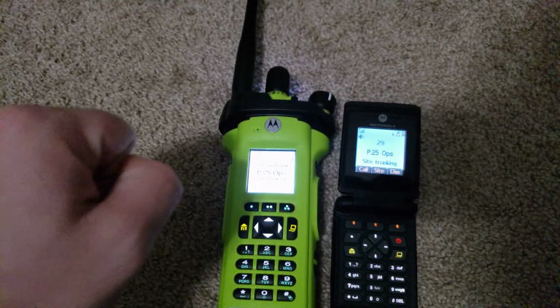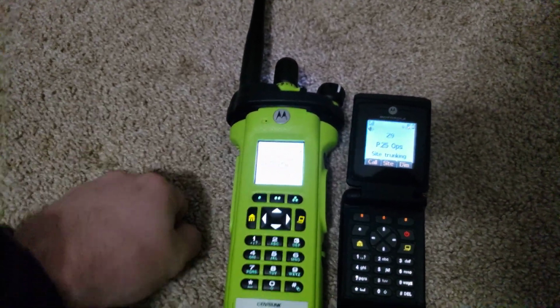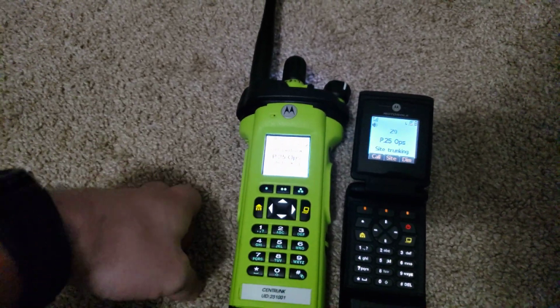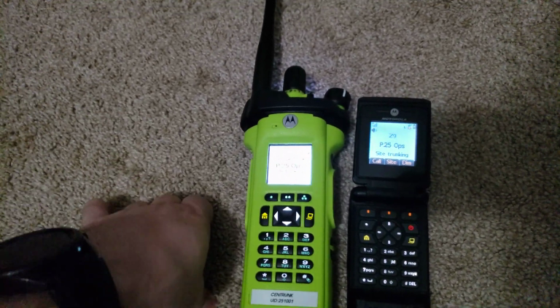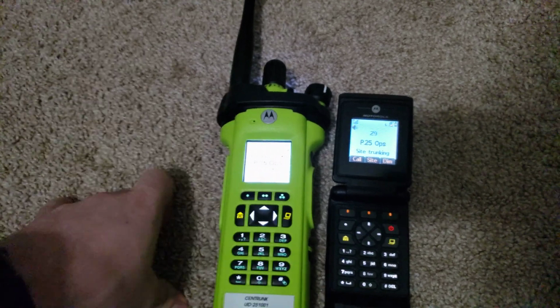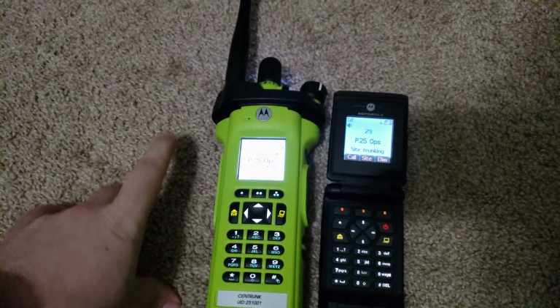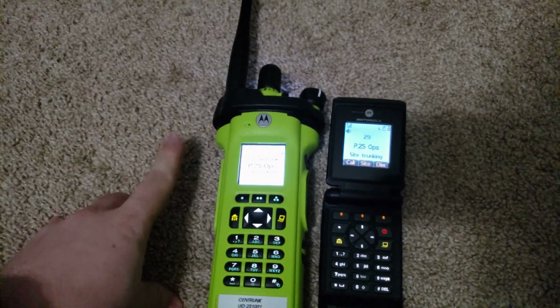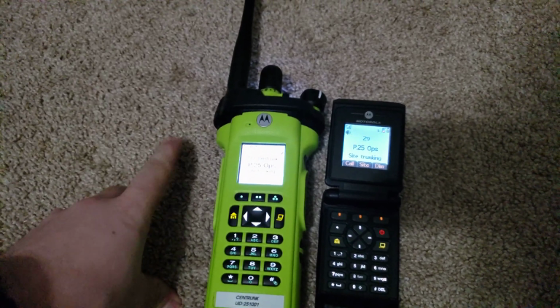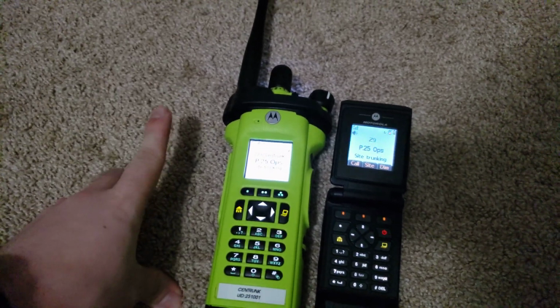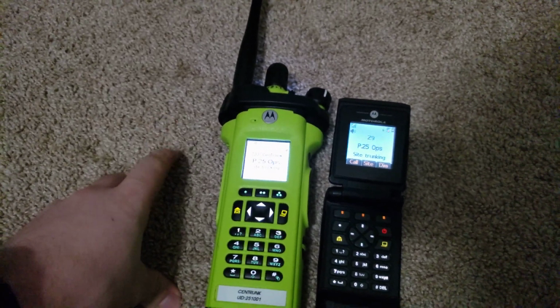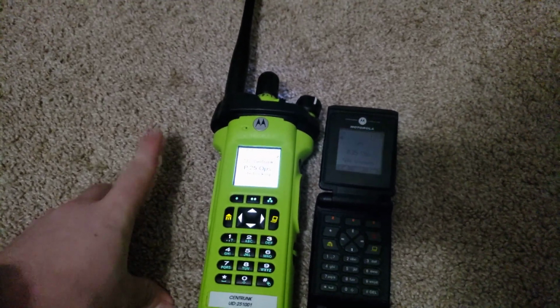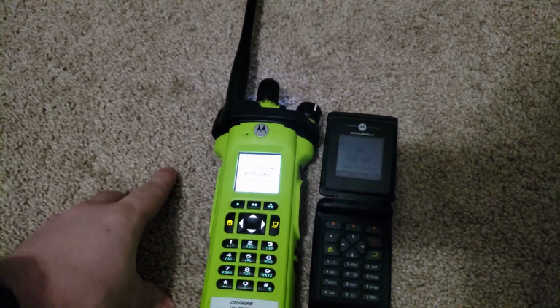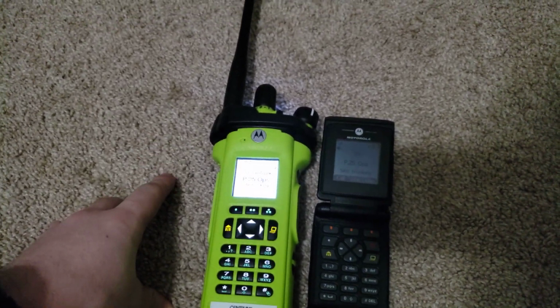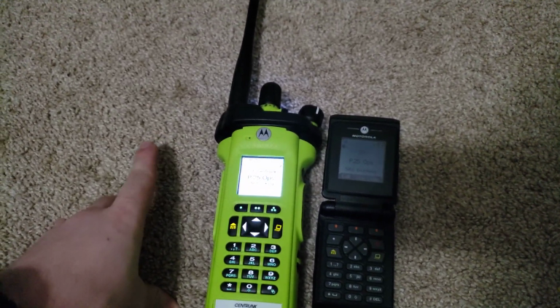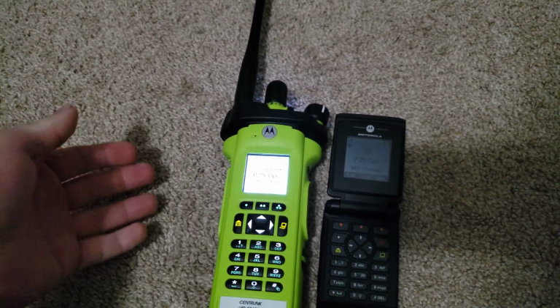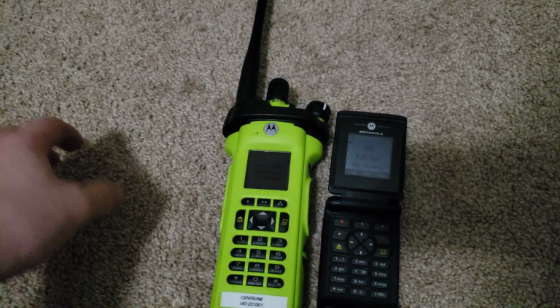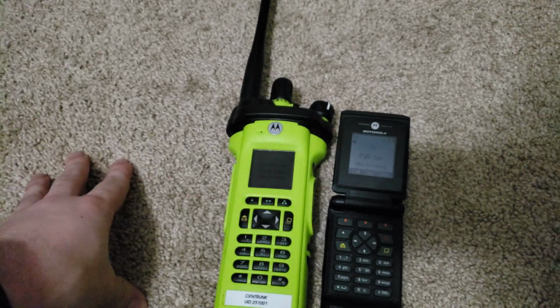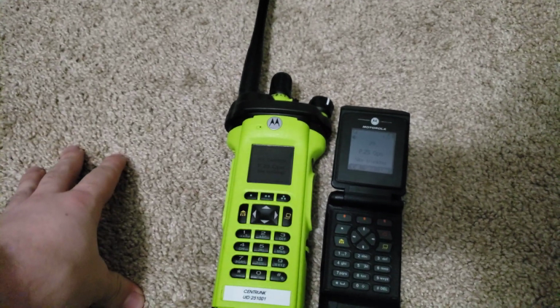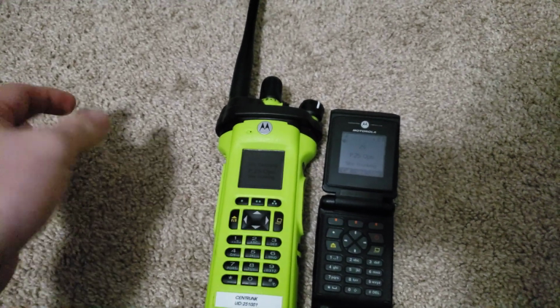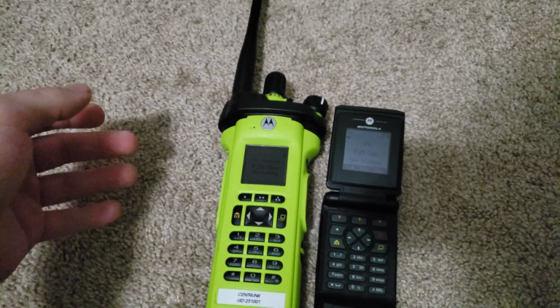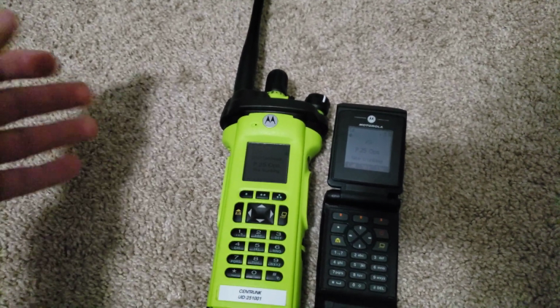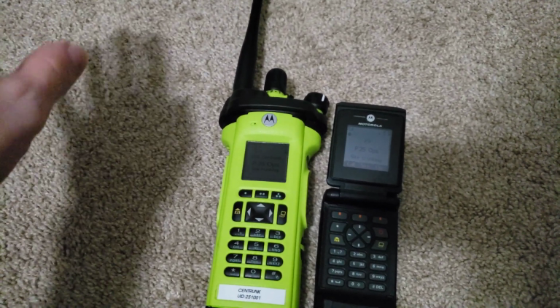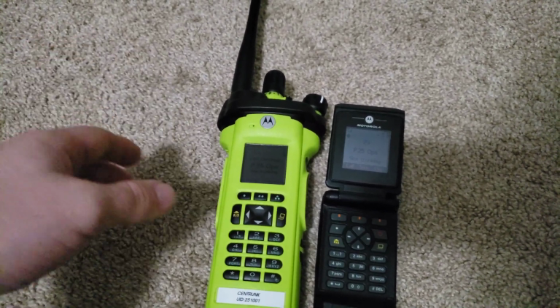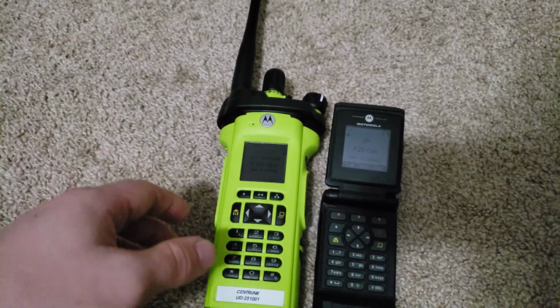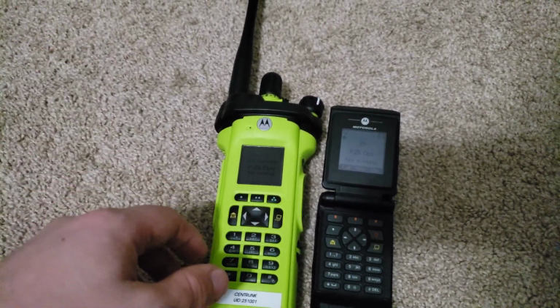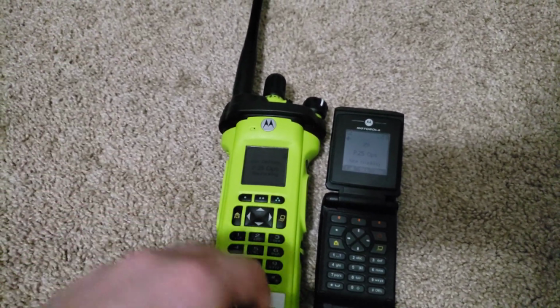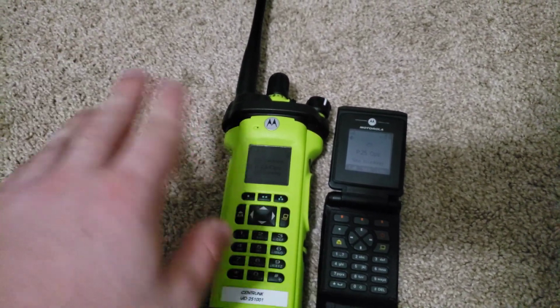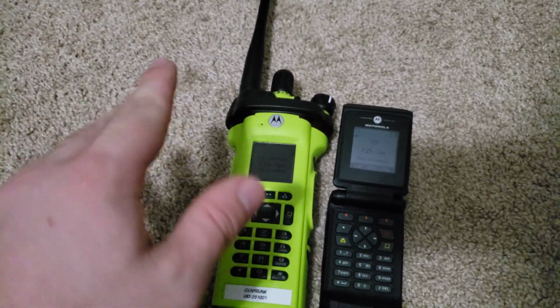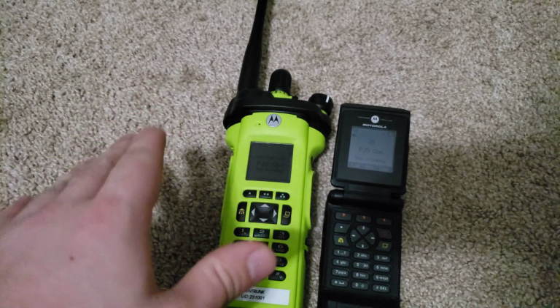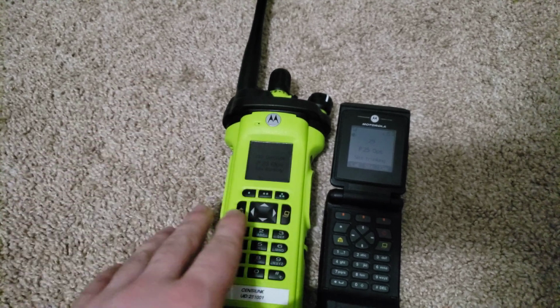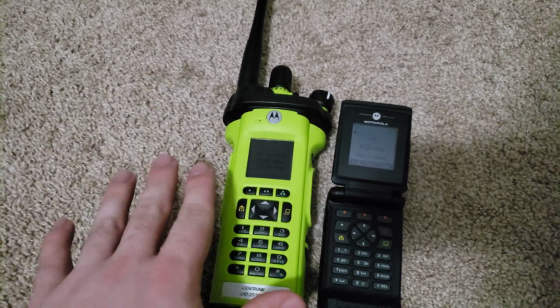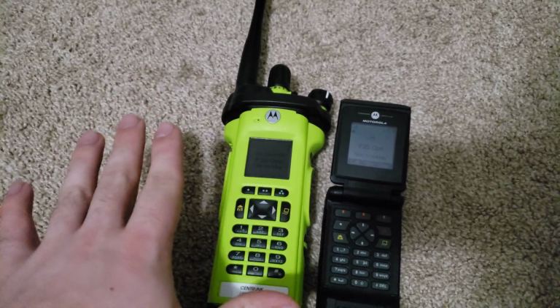Now, I'm not an authorized user on the Gator's trunking system, which is the local trunking system for me. There's also LCRA, but I'm not authorized on that either. Their system really isn't here.